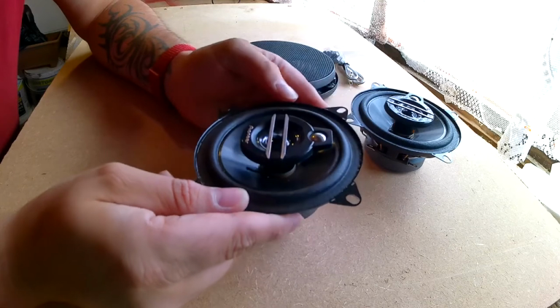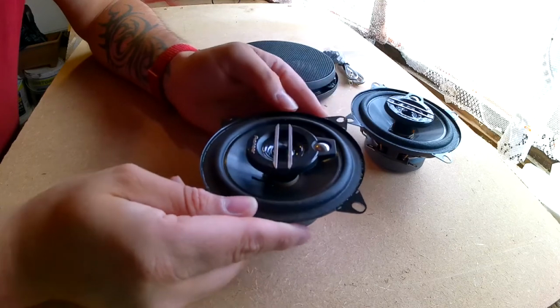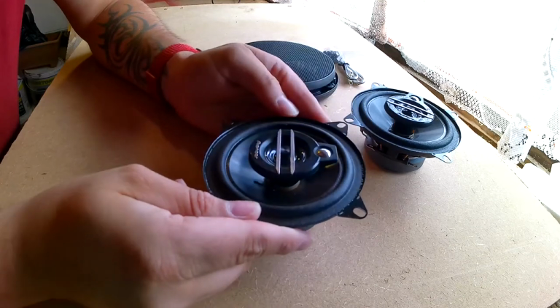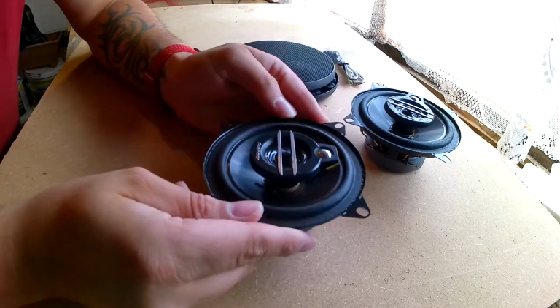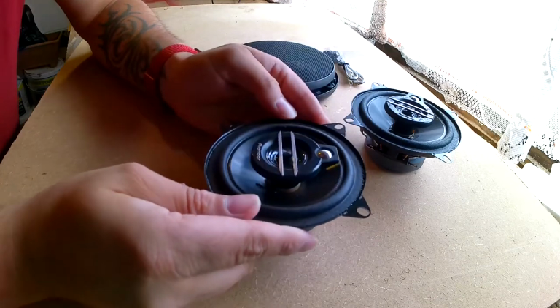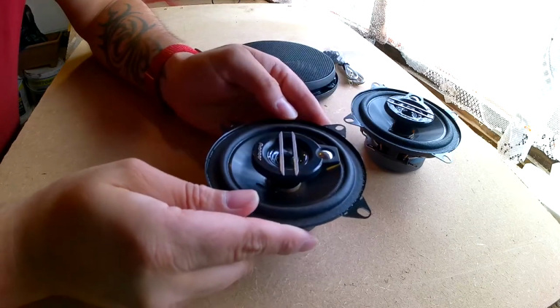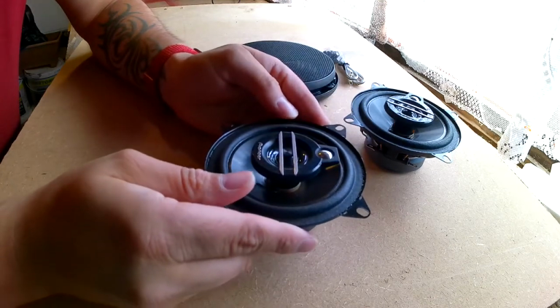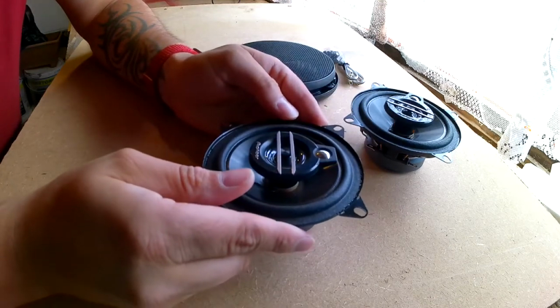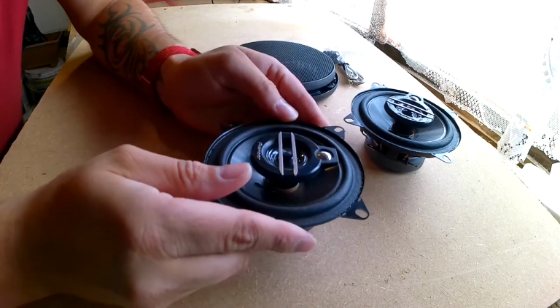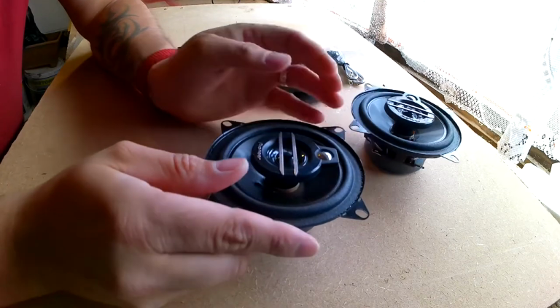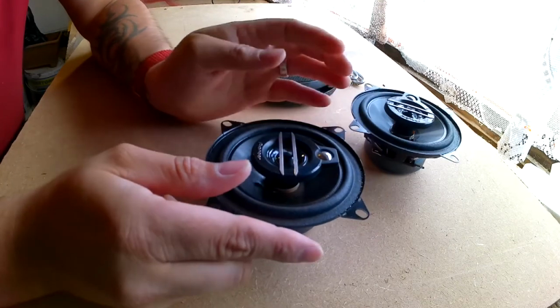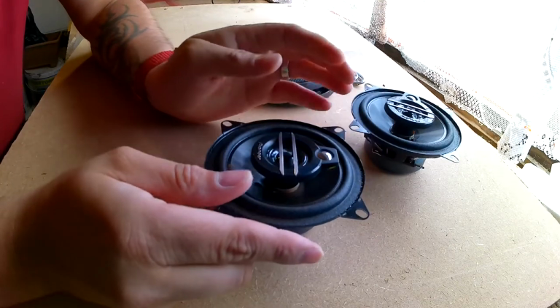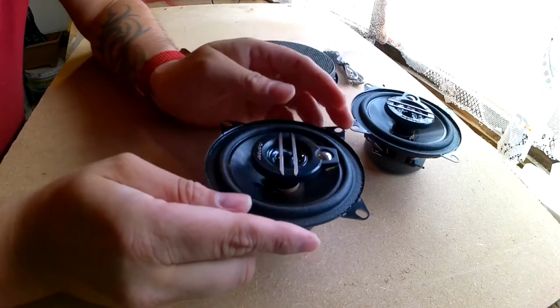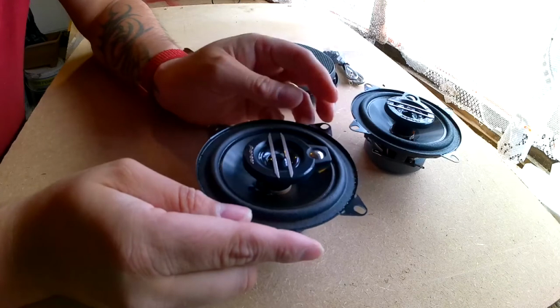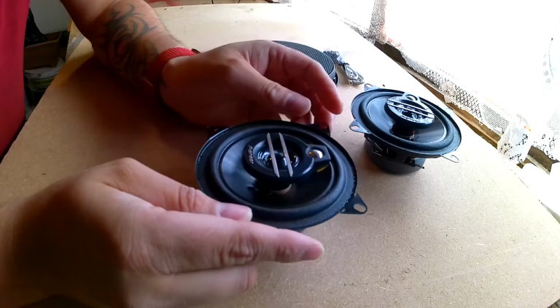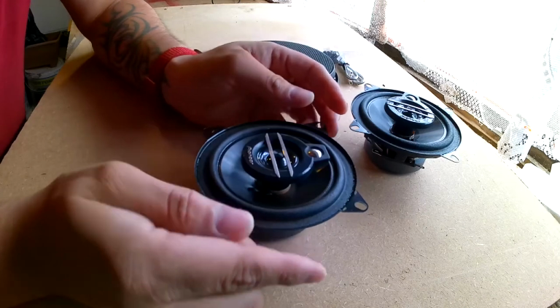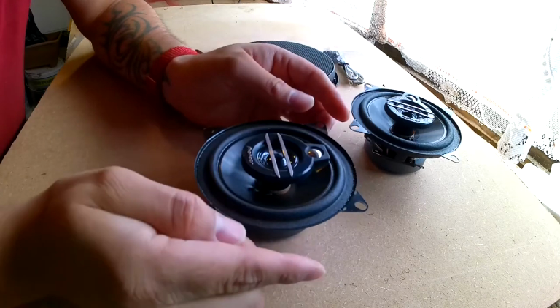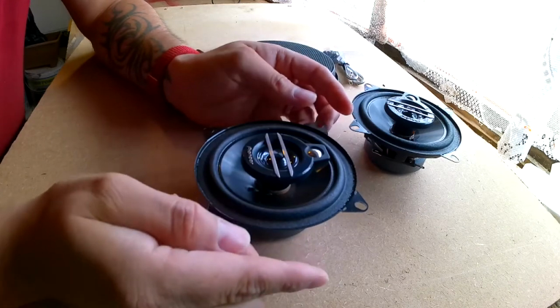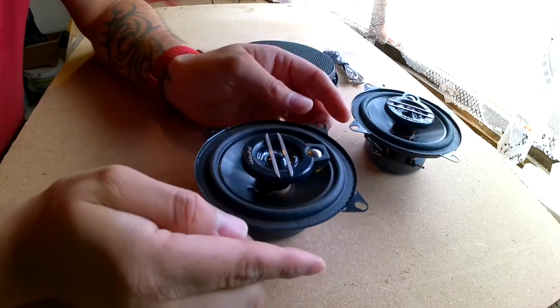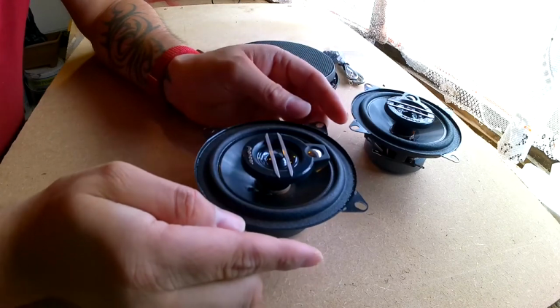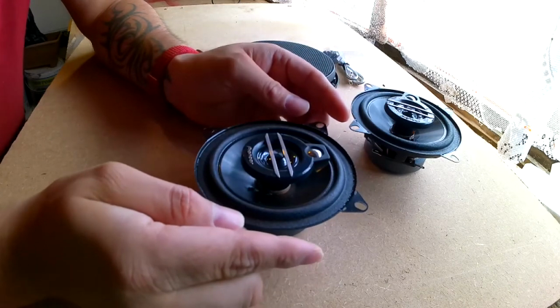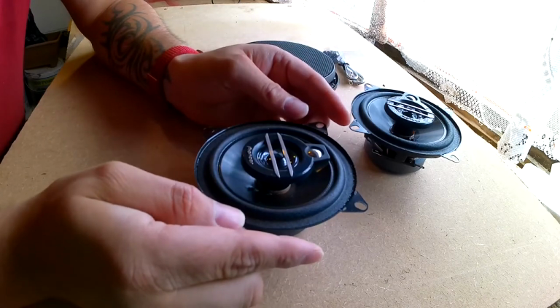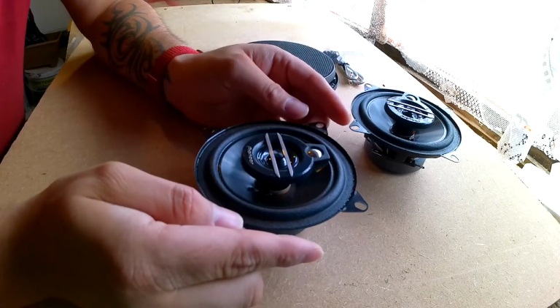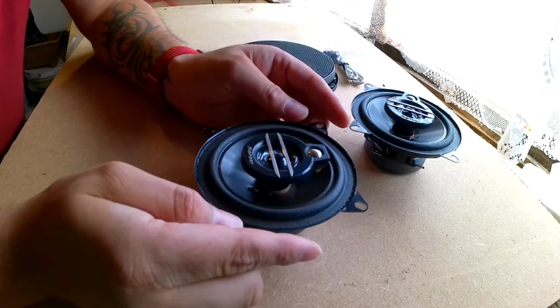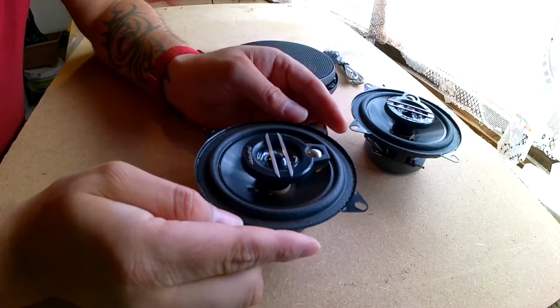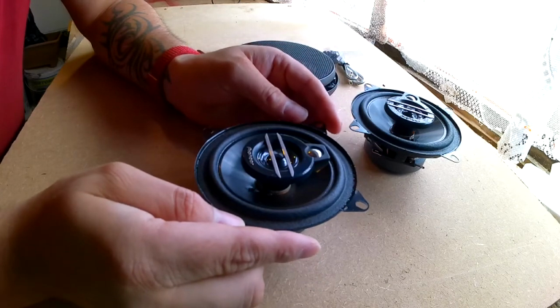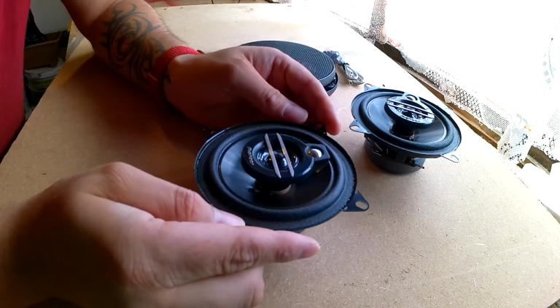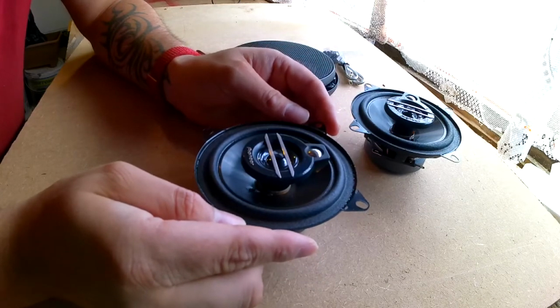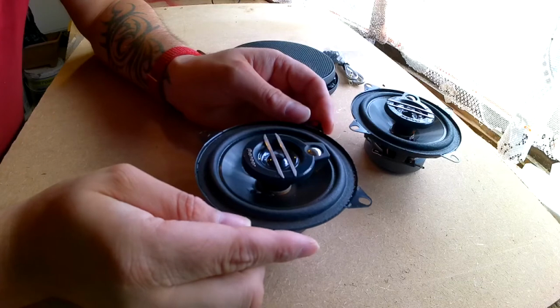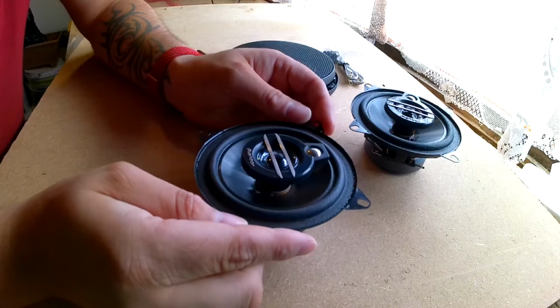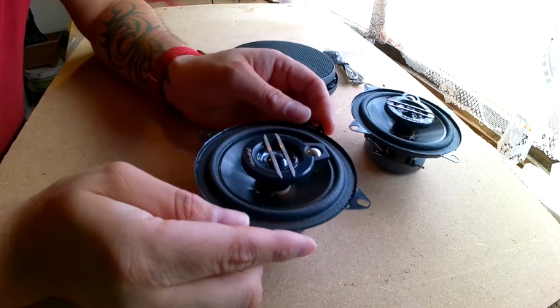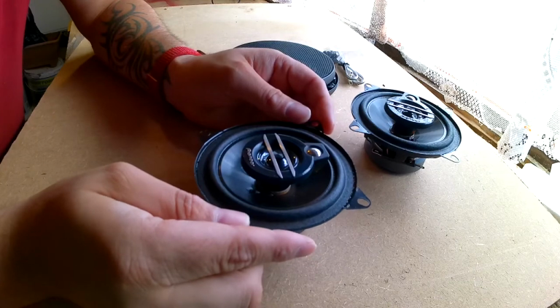They're not the best in the world but they're not the worst either, and for your everyday user they're more than adequate. They'll be lovely in the van, so let's go and get them fitted.